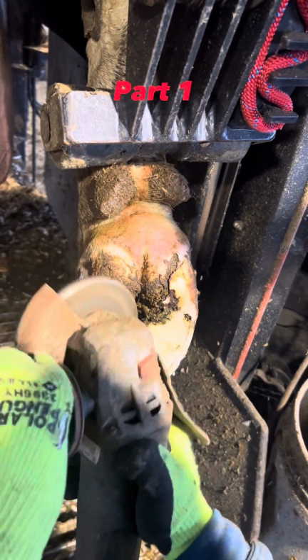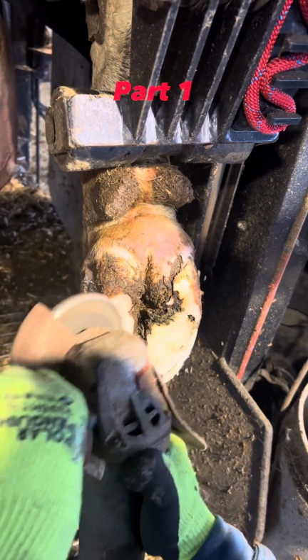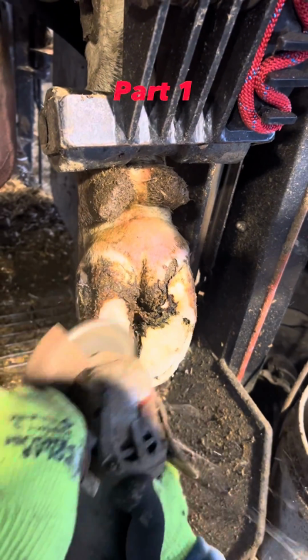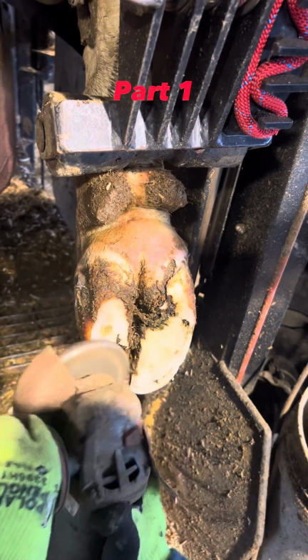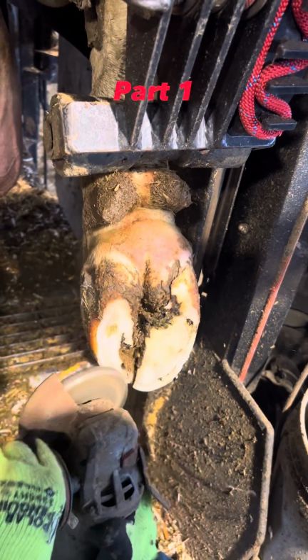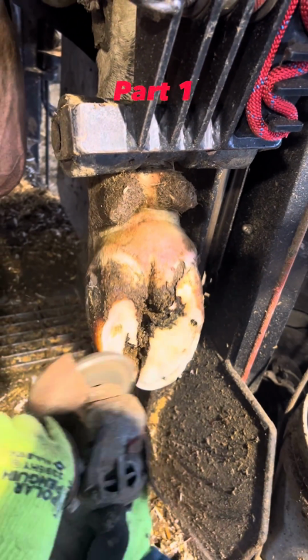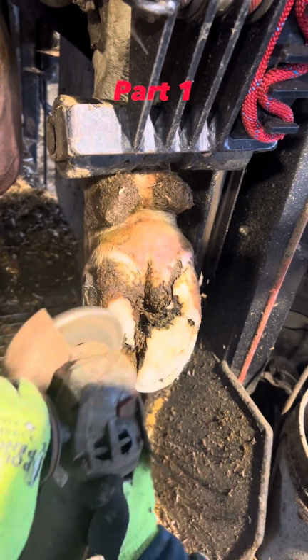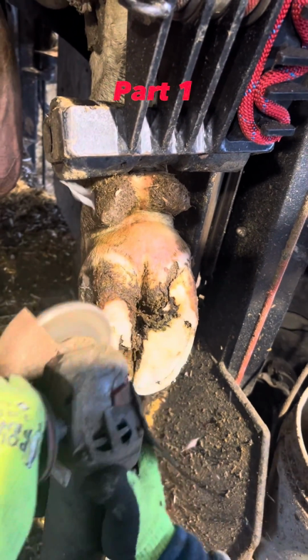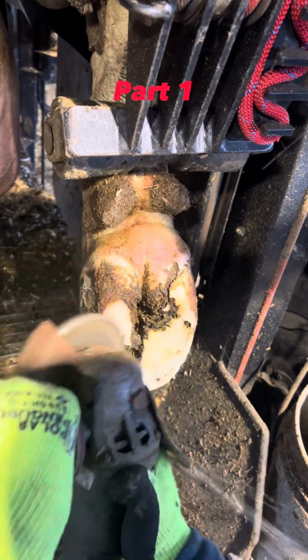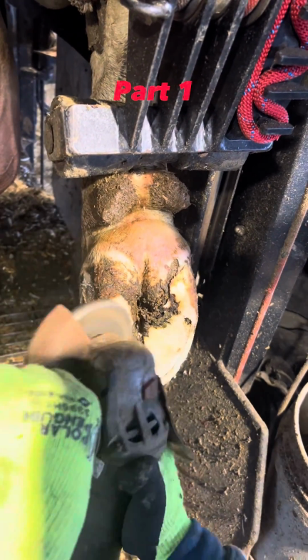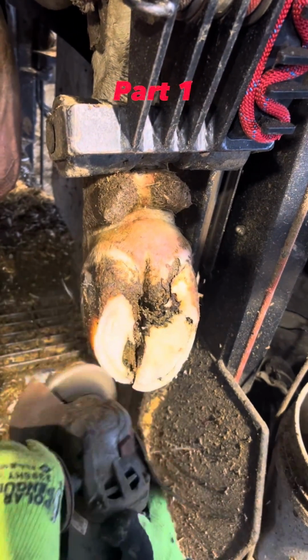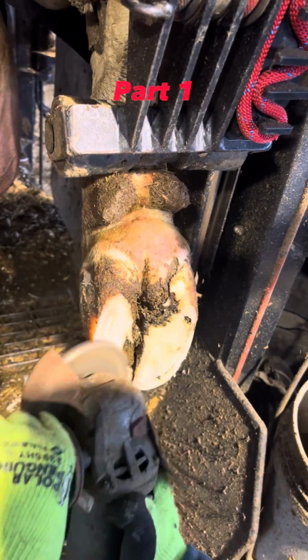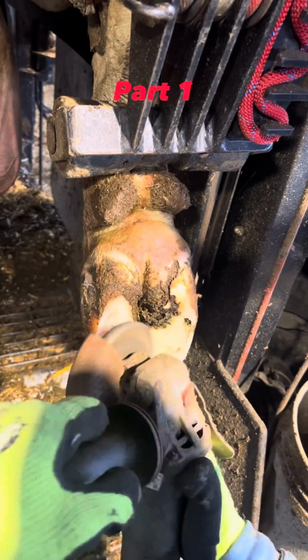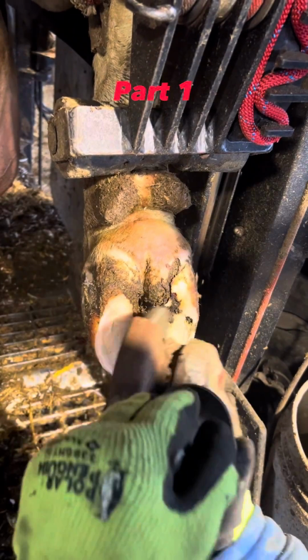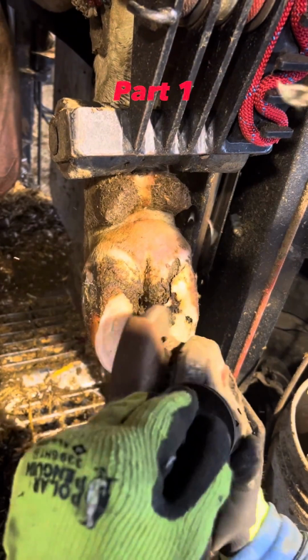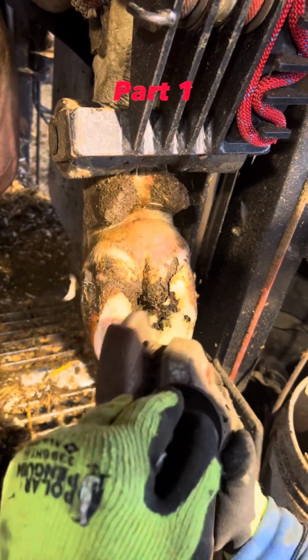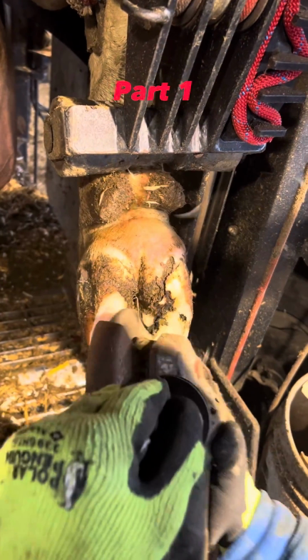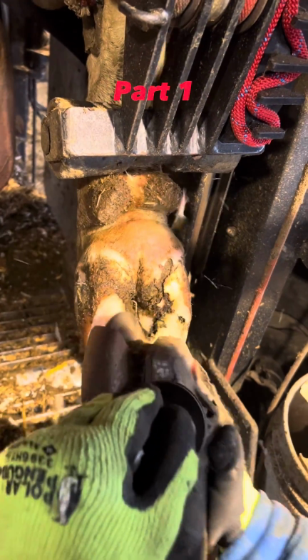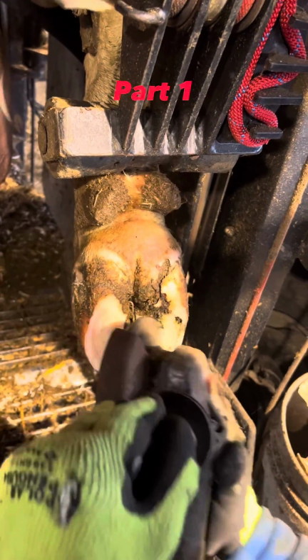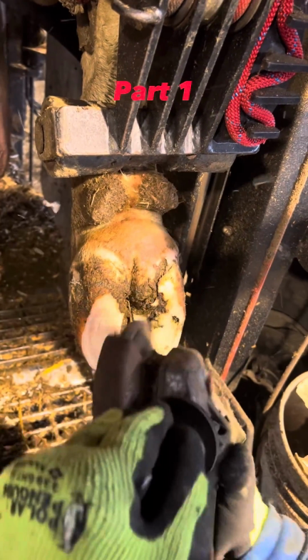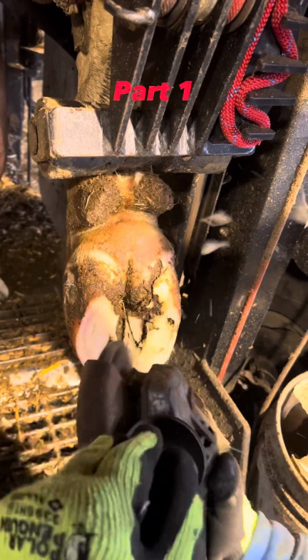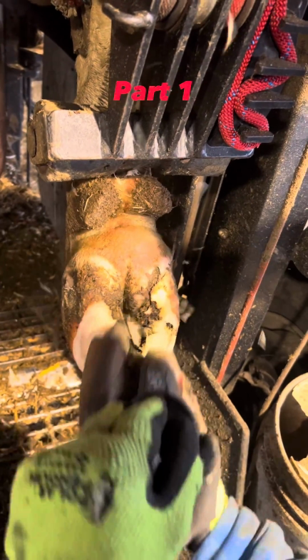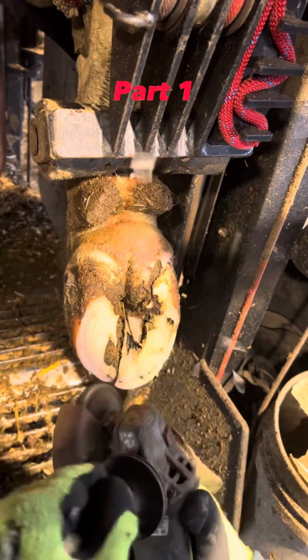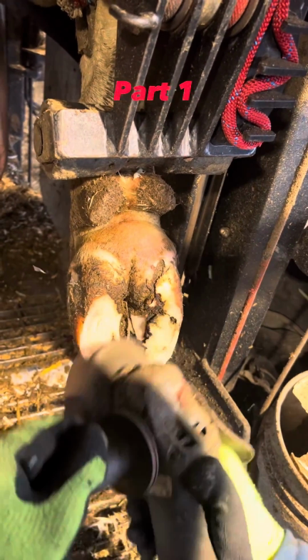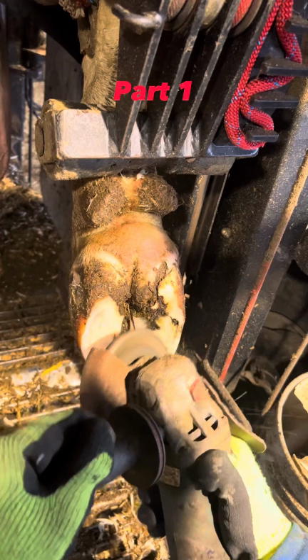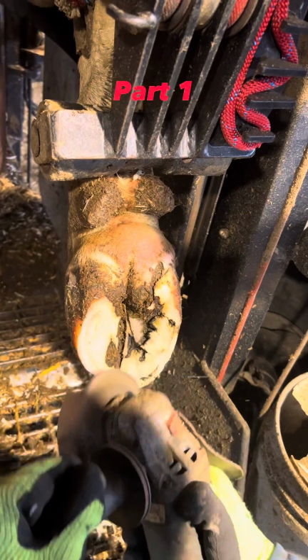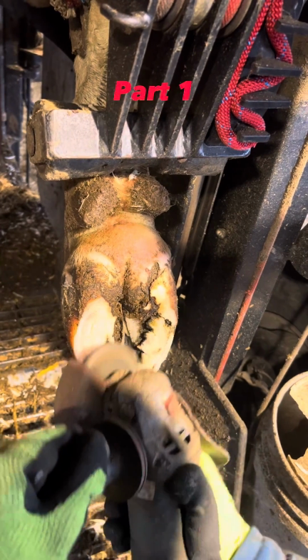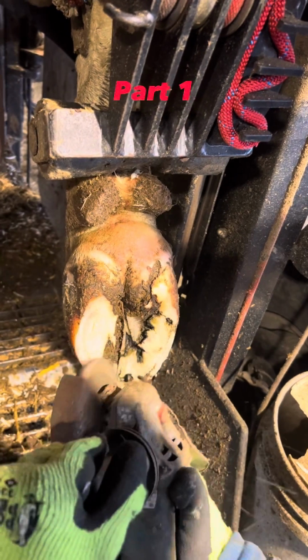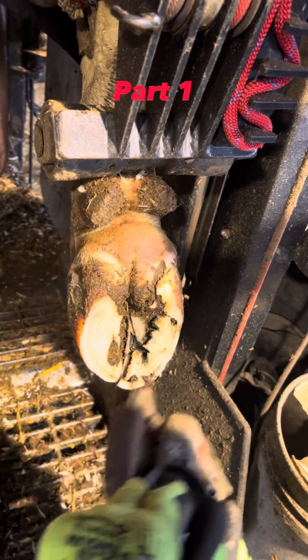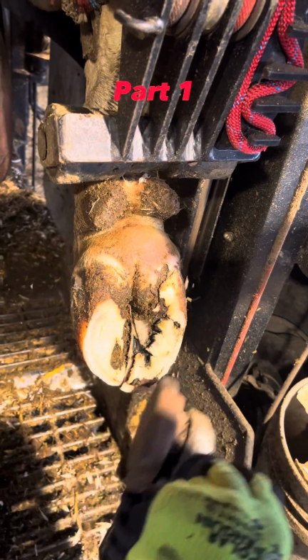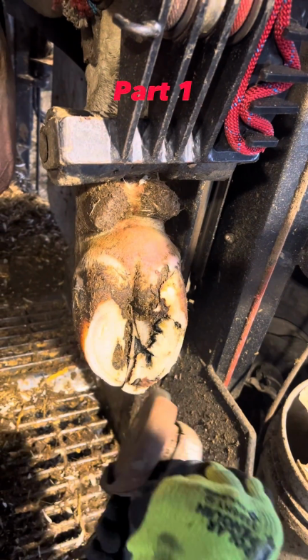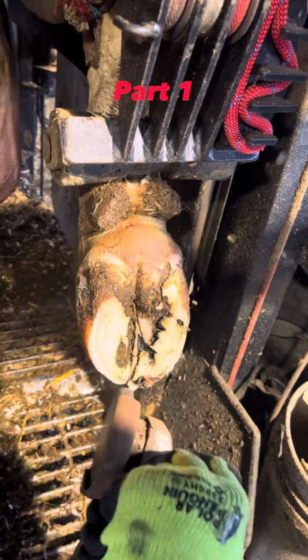I knew she was lame because she came in the chute walking lame on this foot. On the lateral claw — the claw on the right there — it's longer than the other one. It's because she hasn't been wearing it down as much due to there being a problem there, so she's been putting most of her weight on the medial claw.